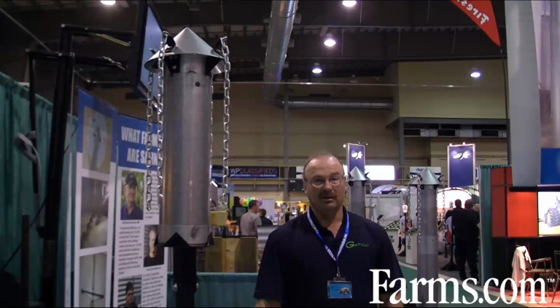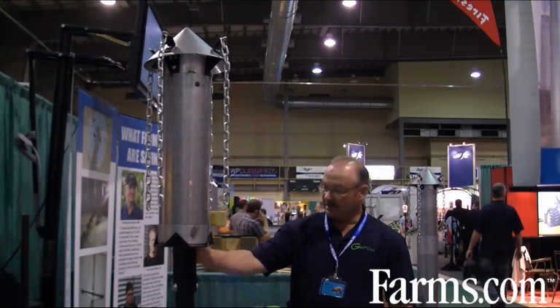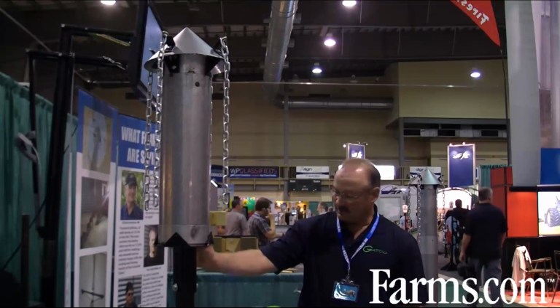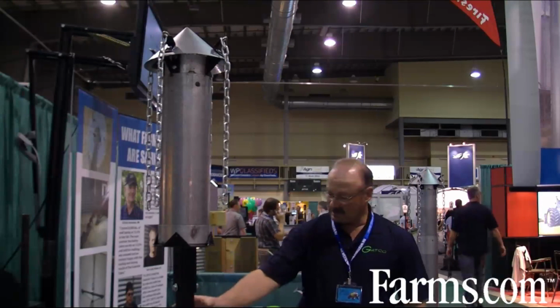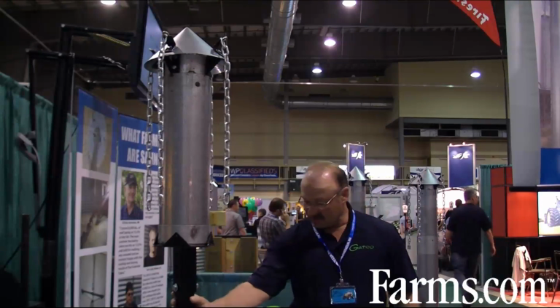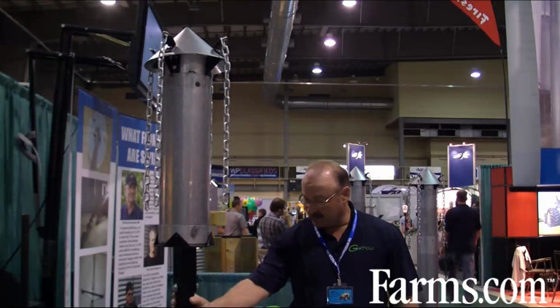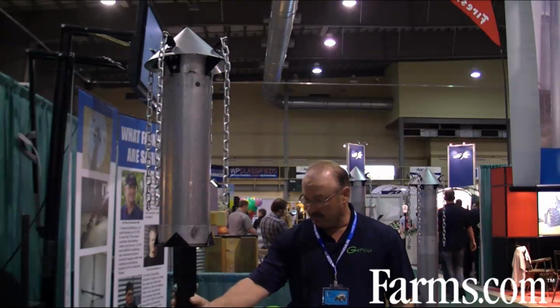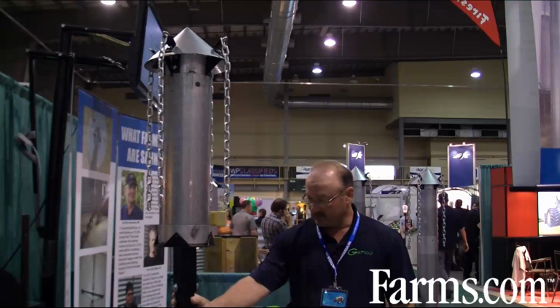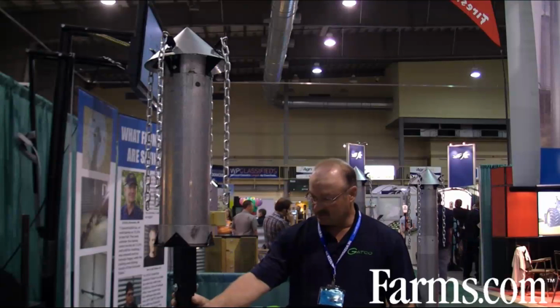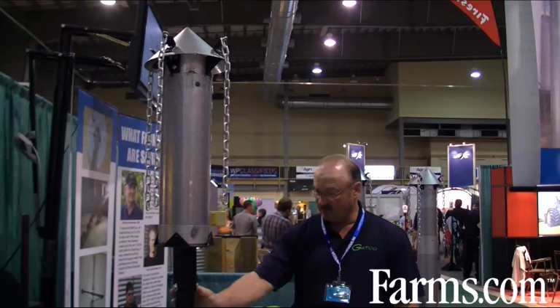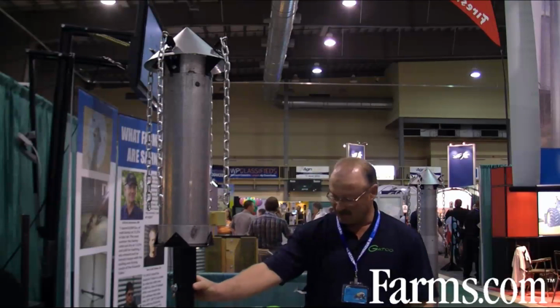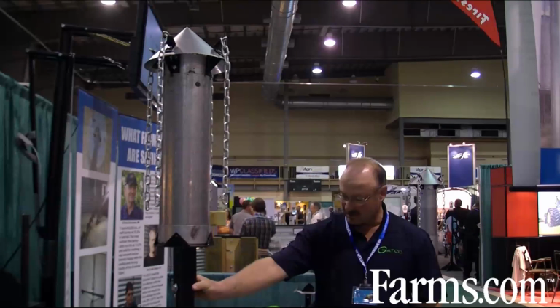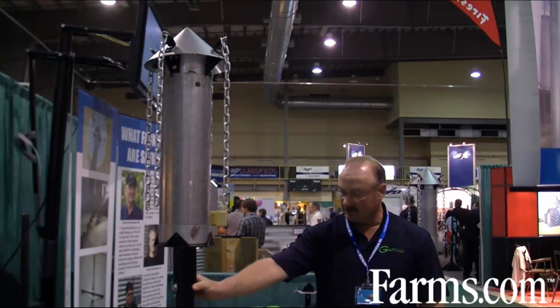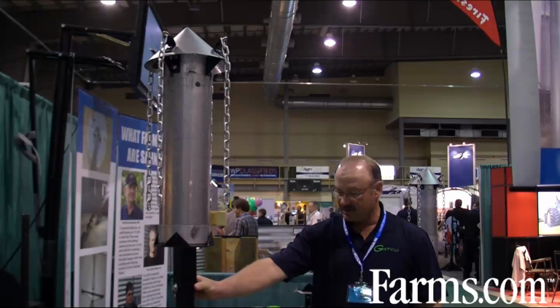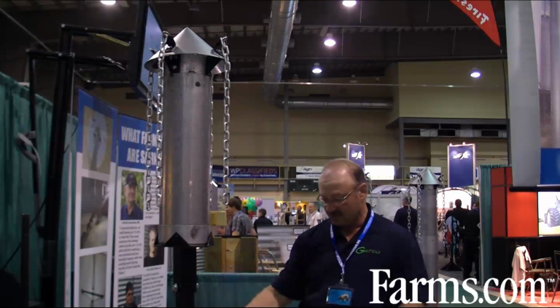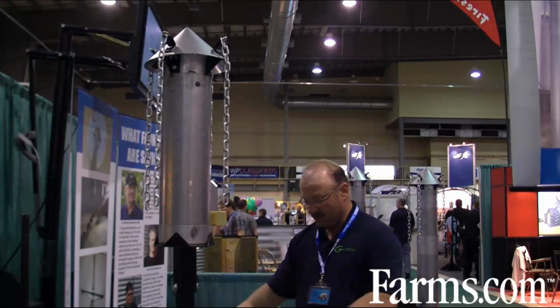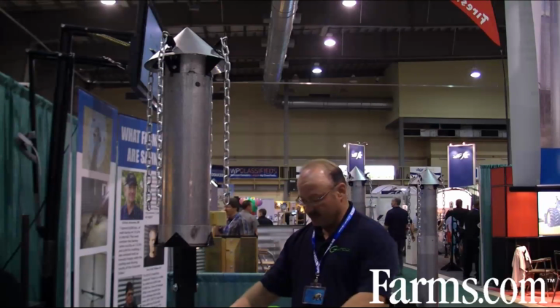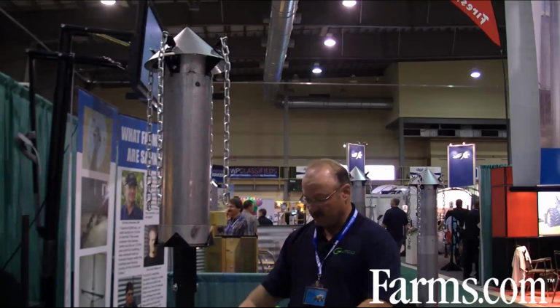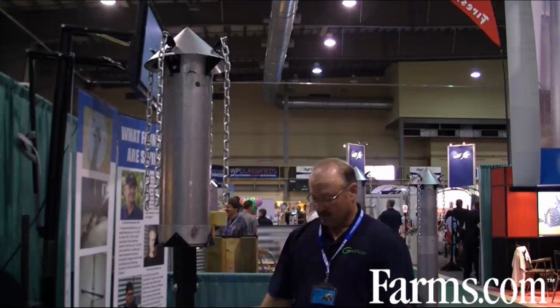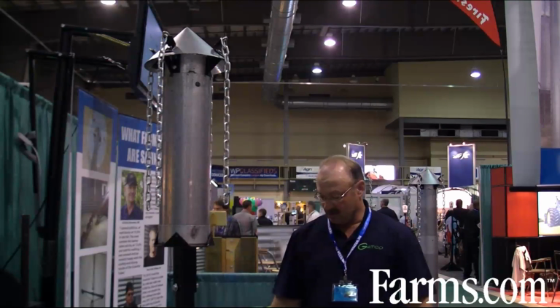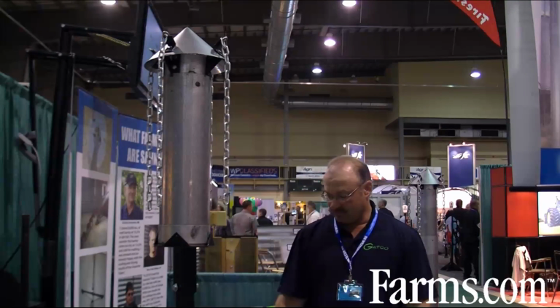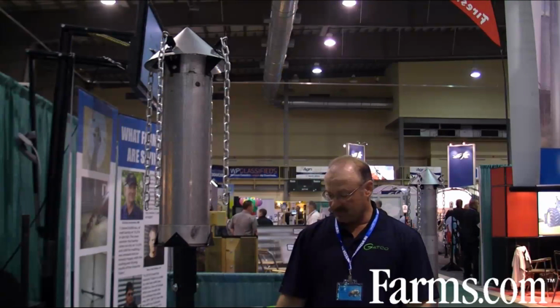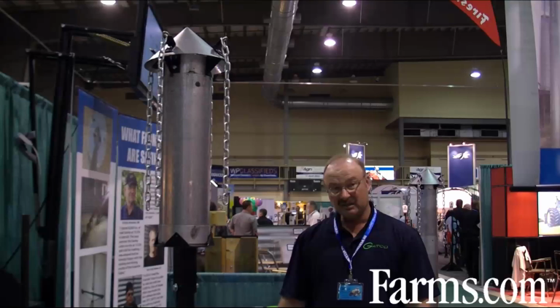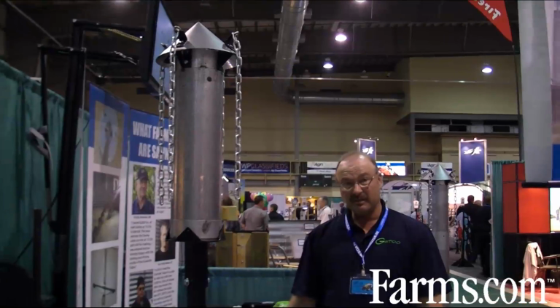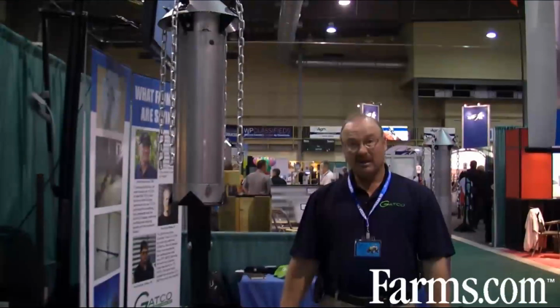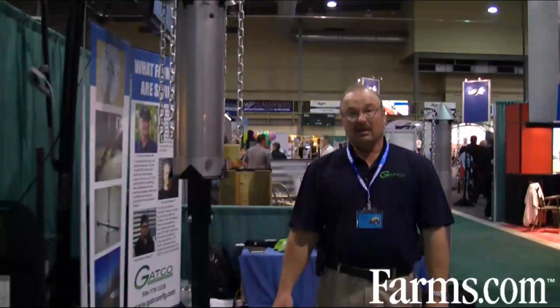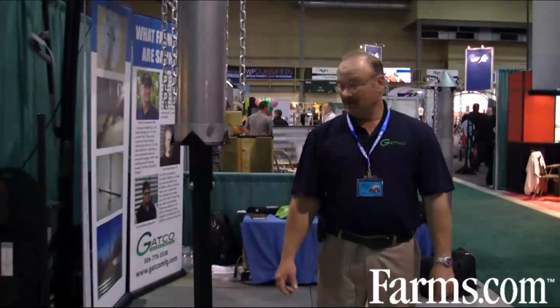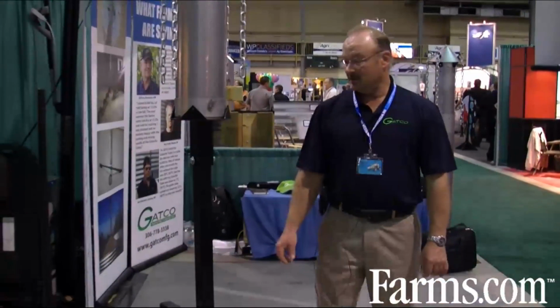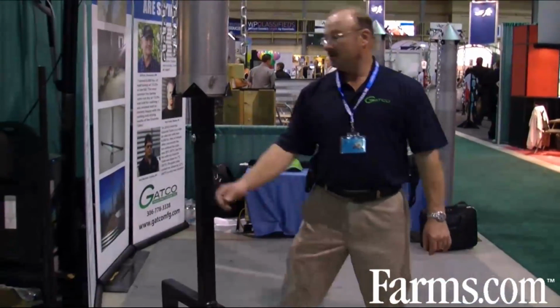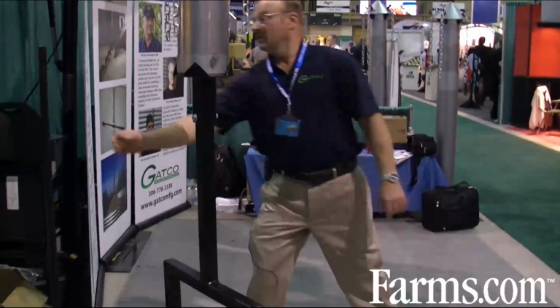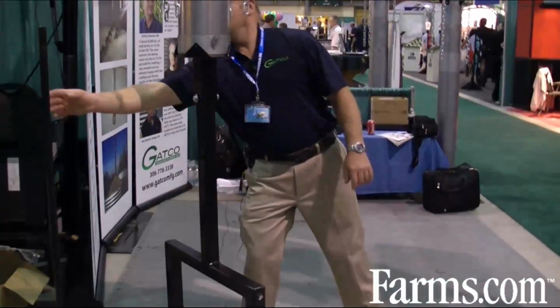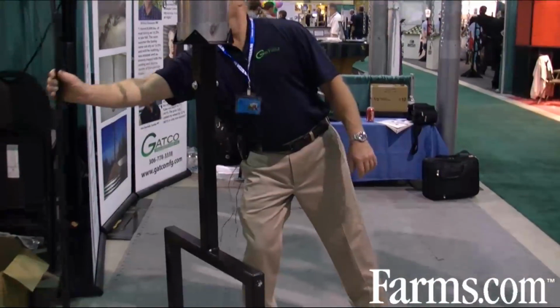There's a stand here — this is for center unload granaries. It goes right over top of your bin sweep in the flat bottom granaries.